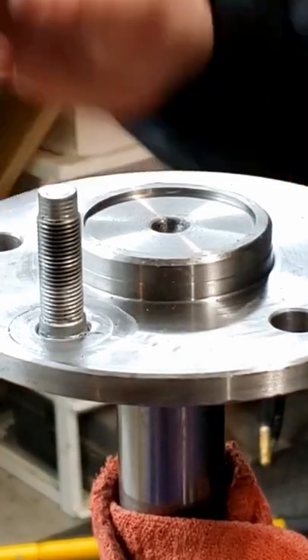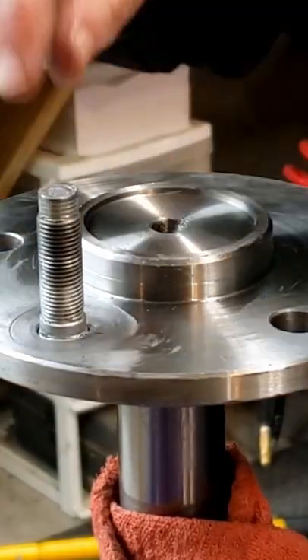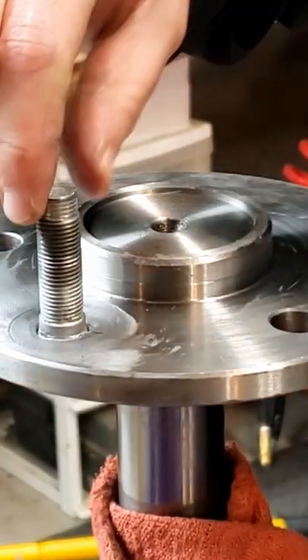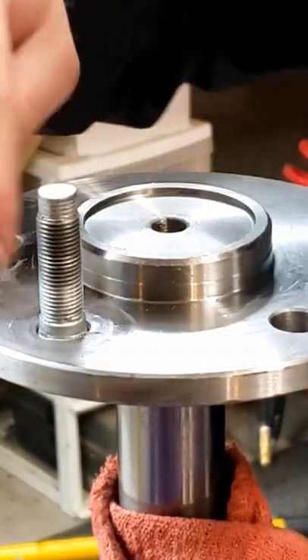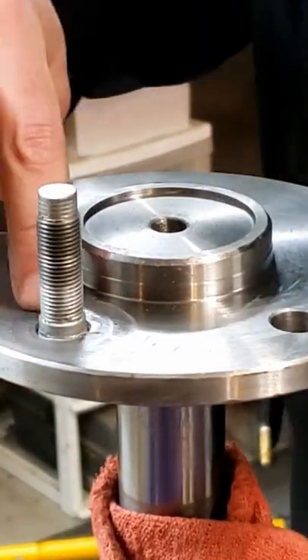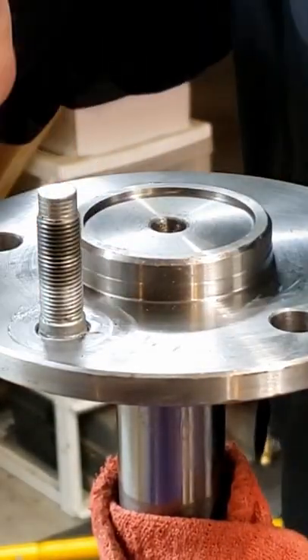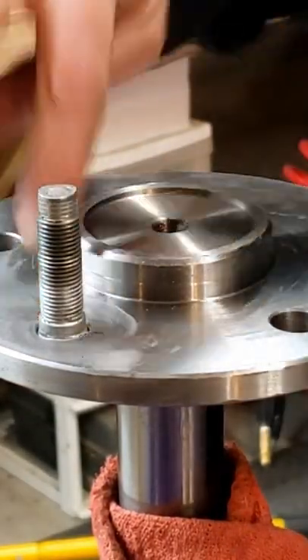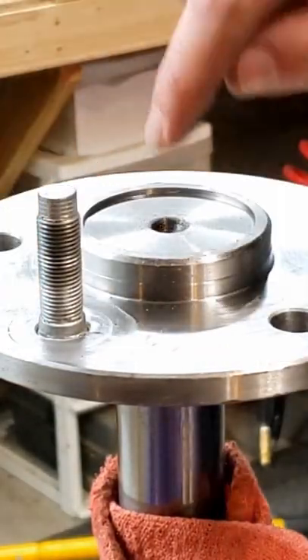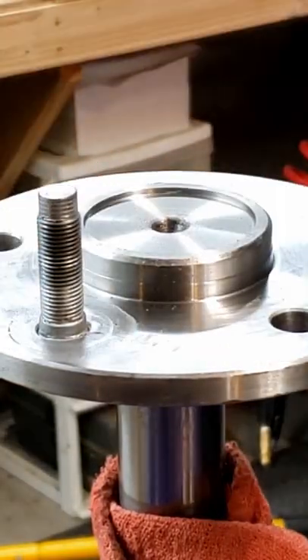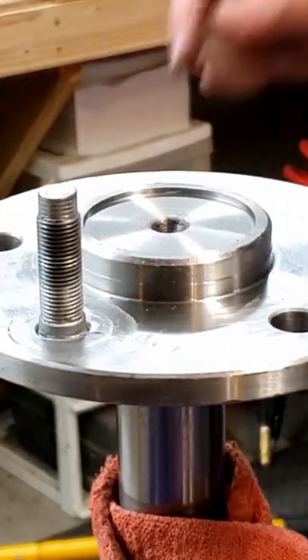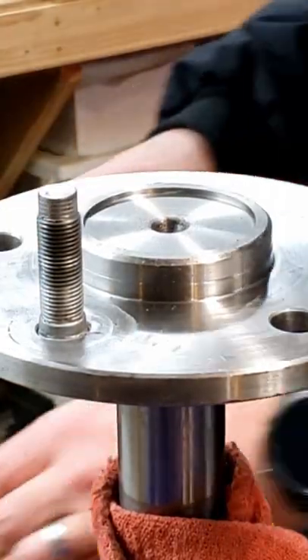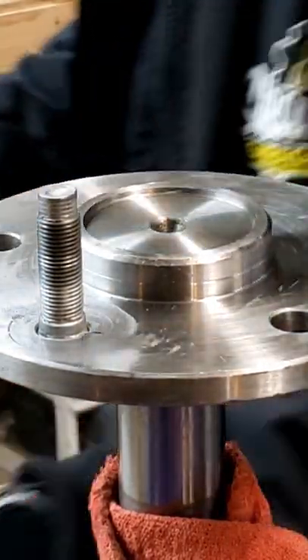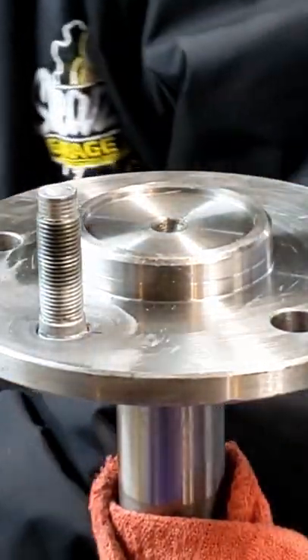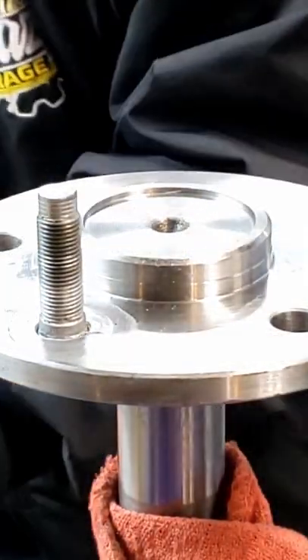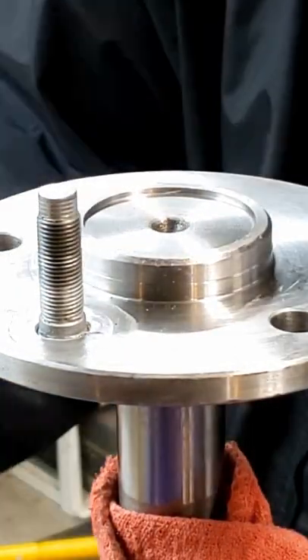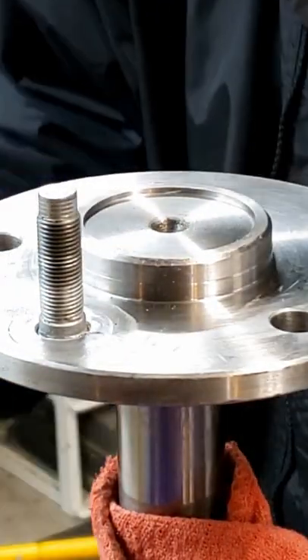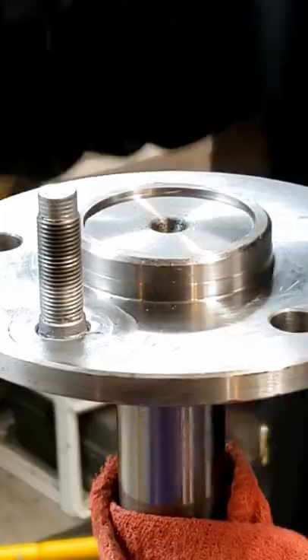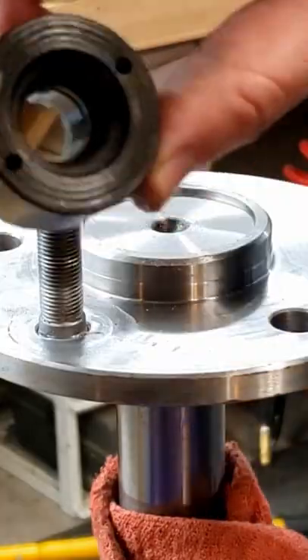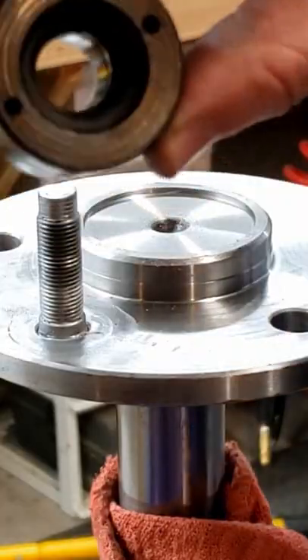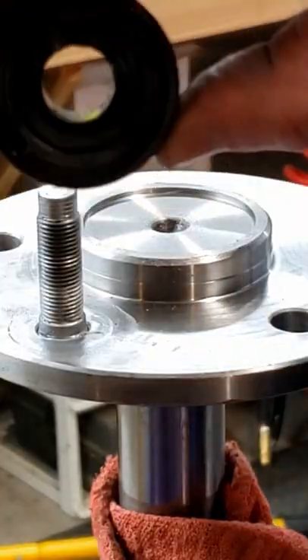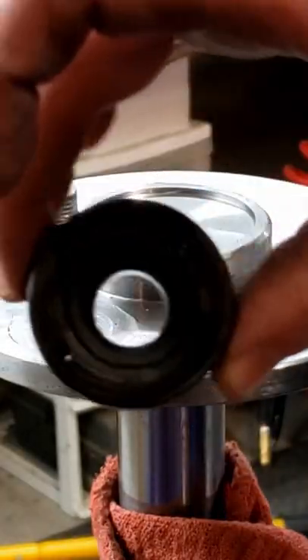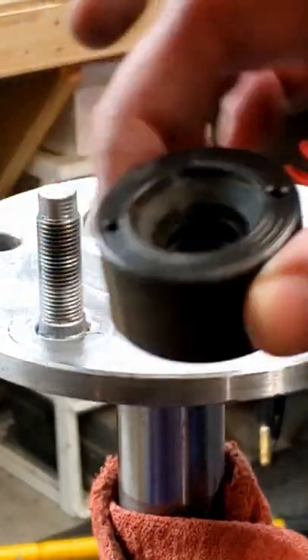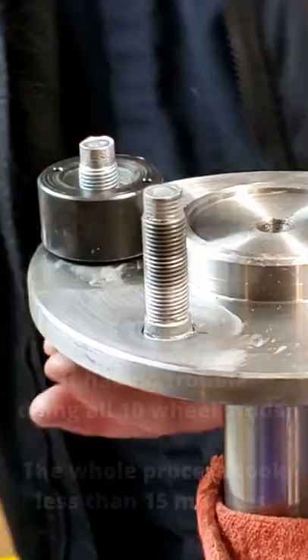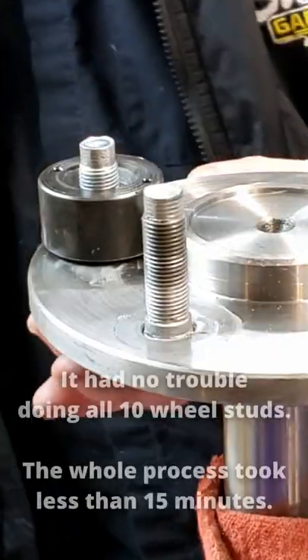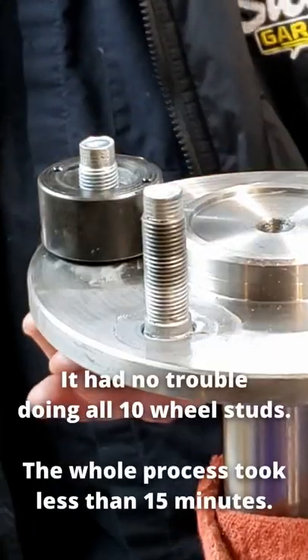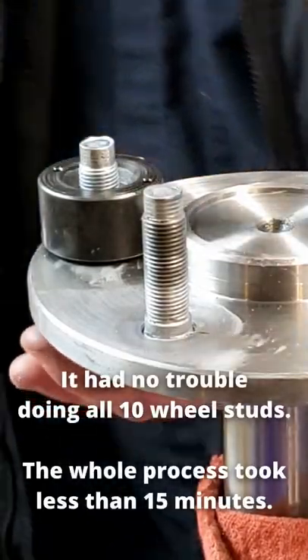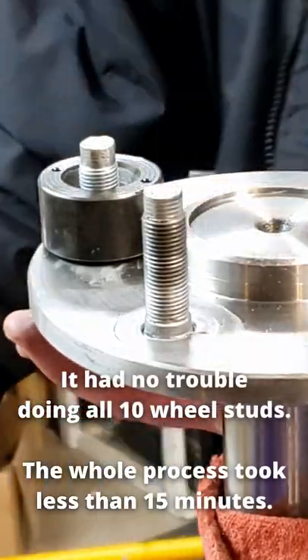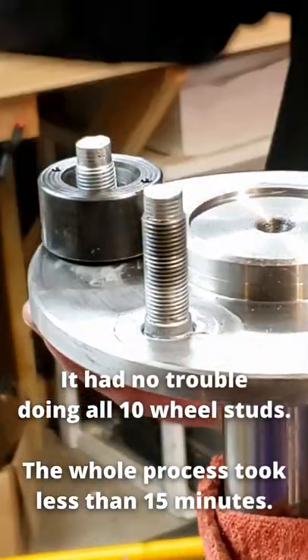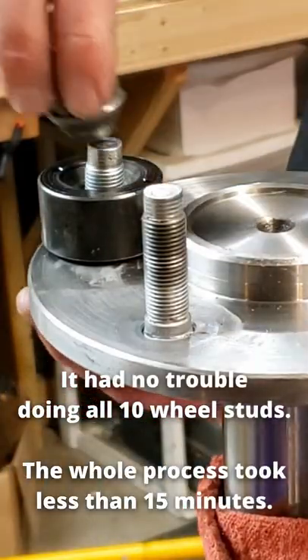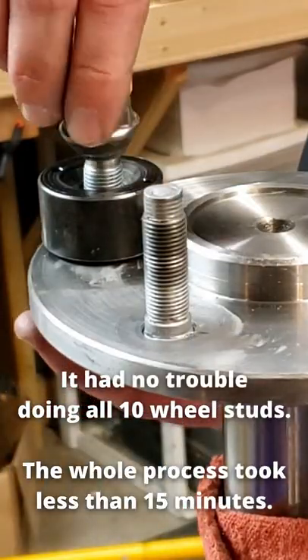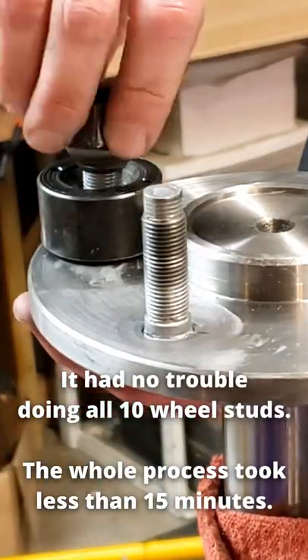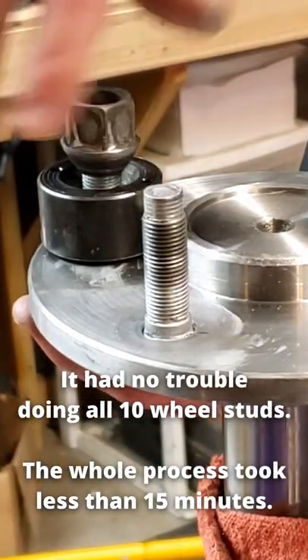That worked perfectly. That's way better than what I was doing before. So the Lyle wheel stud installer gets my approval, for whatever that's worth.